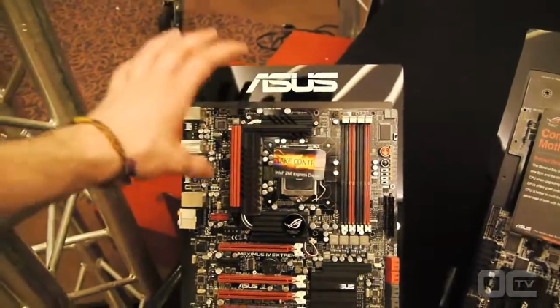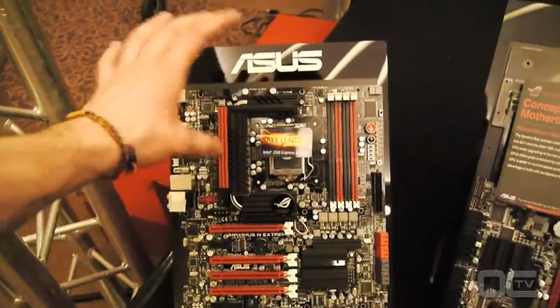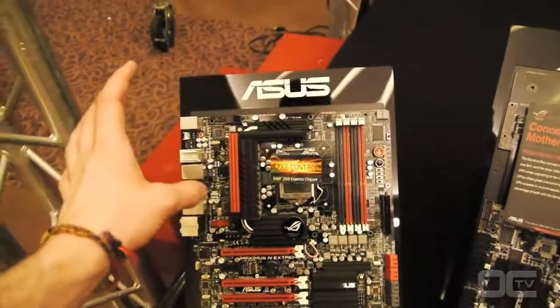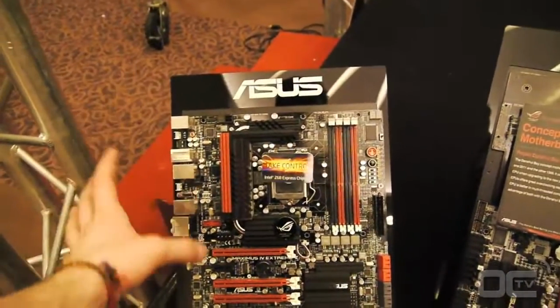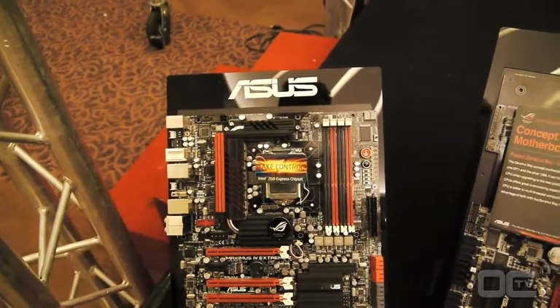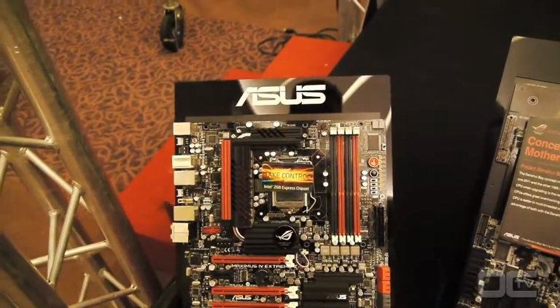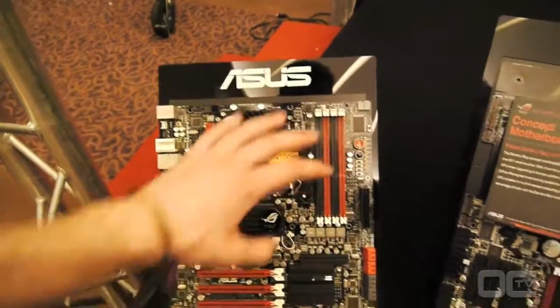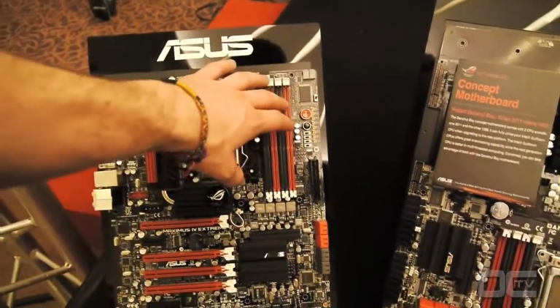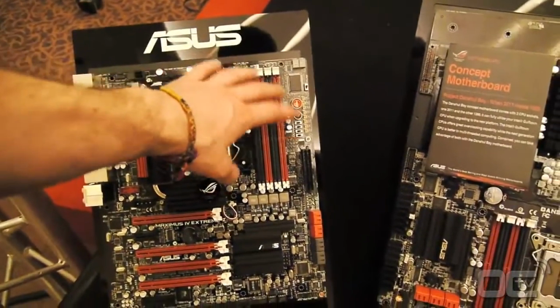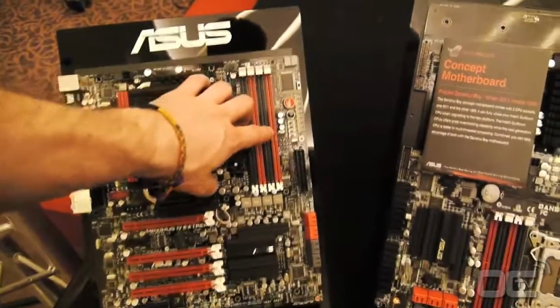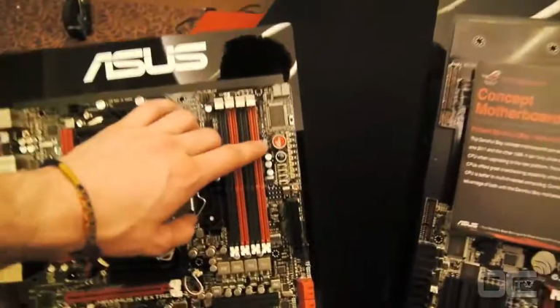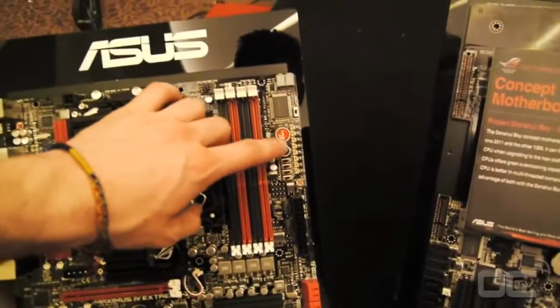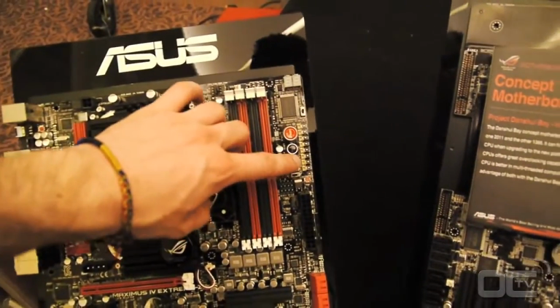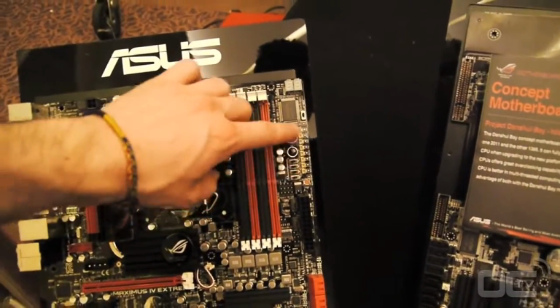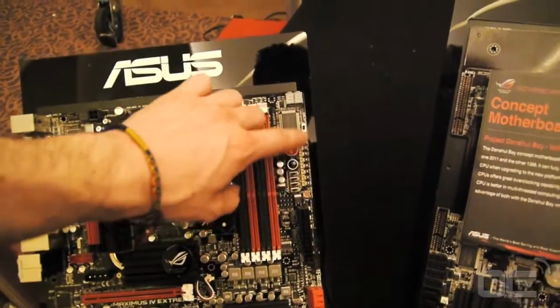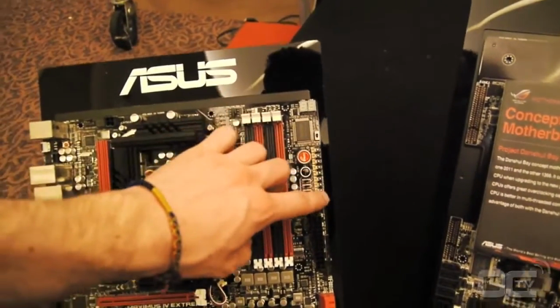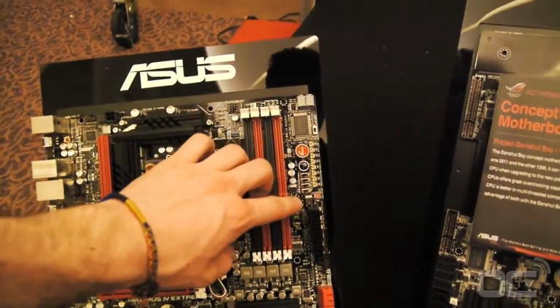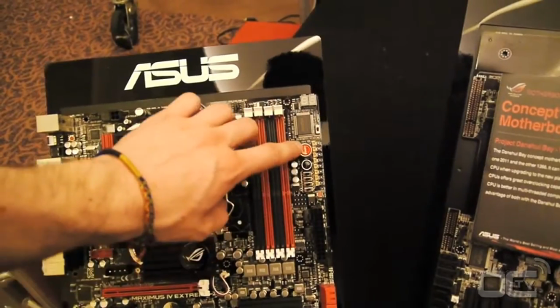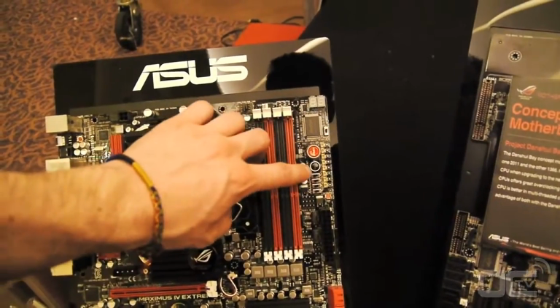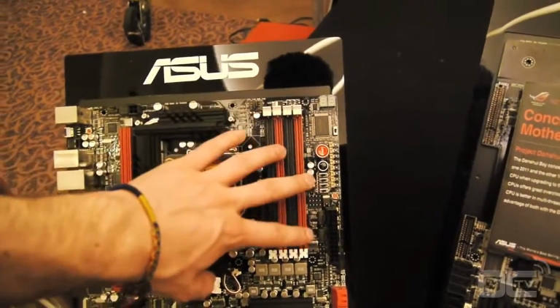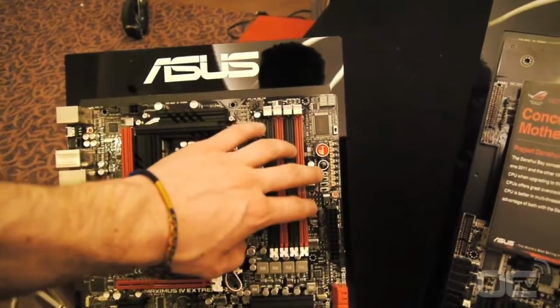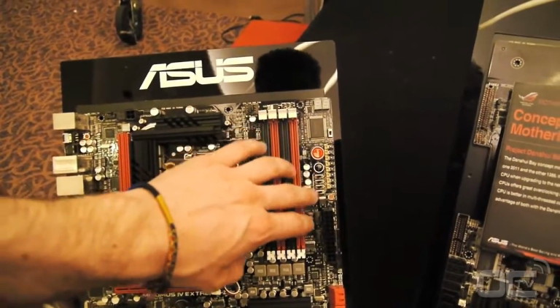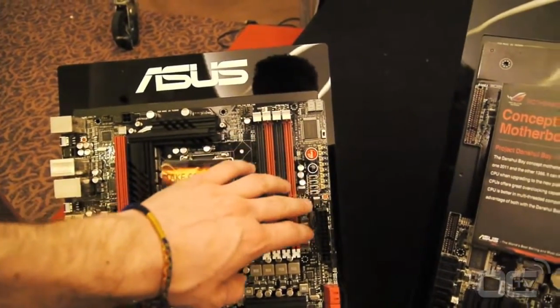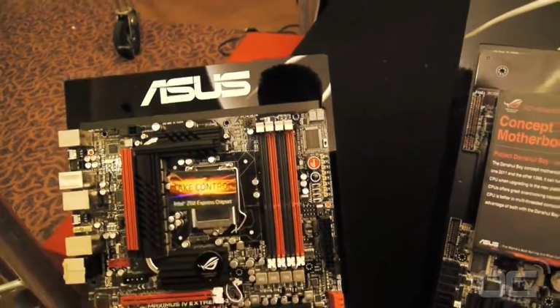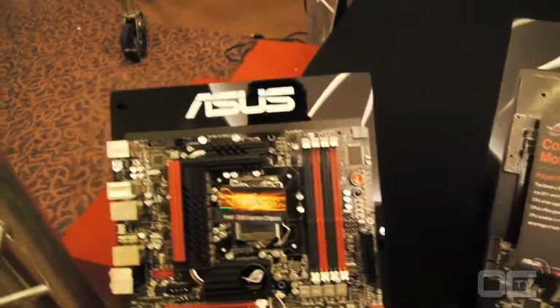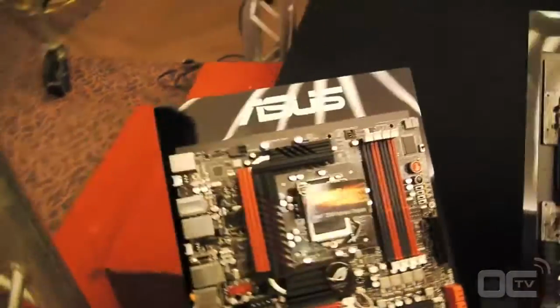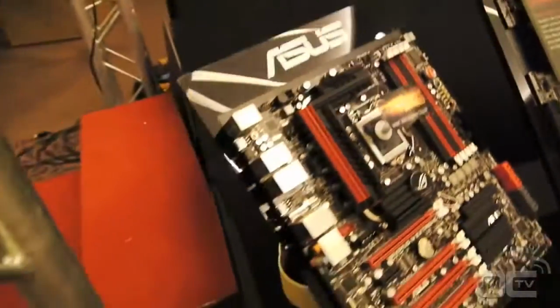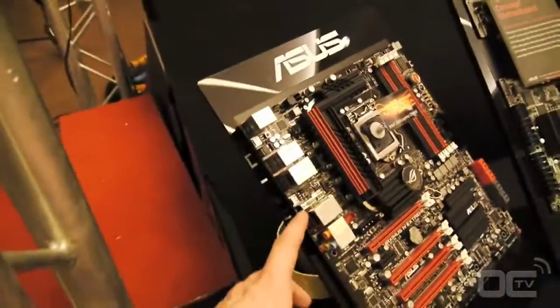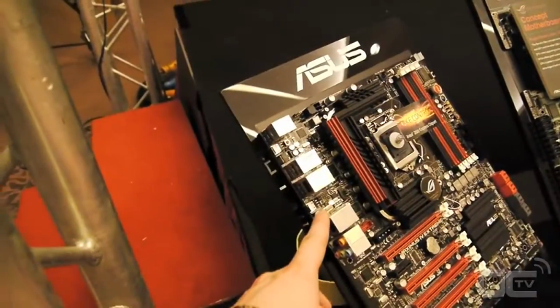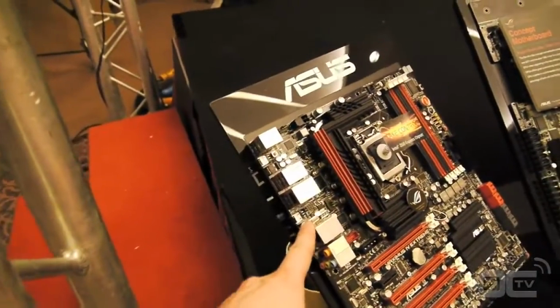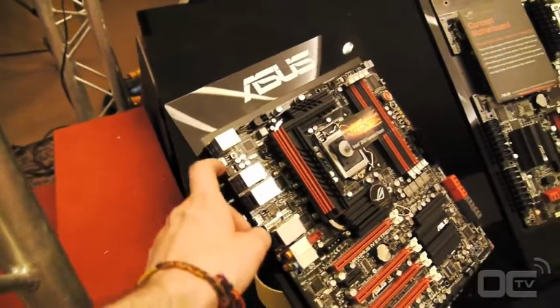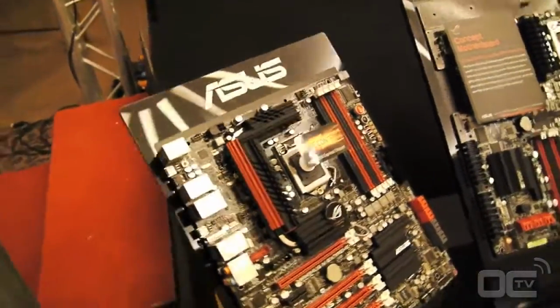One other thing about this mainboard is that you get all the features with the tweaked stuff — you can check the voltages, start and reset buttons, a few PCI lane switches, ROG Connect, and all the different stuff.